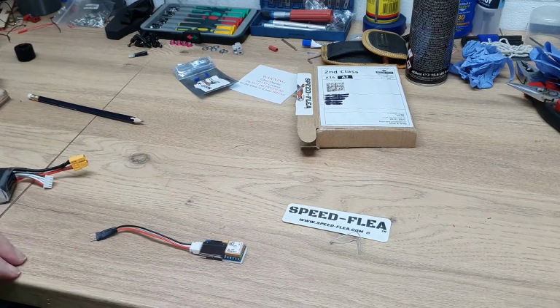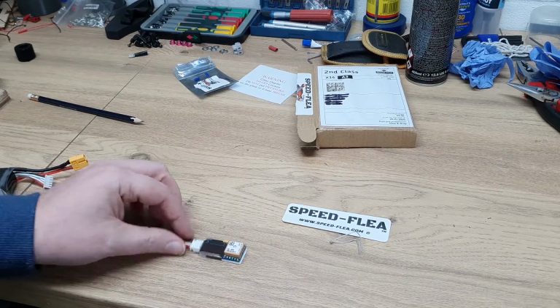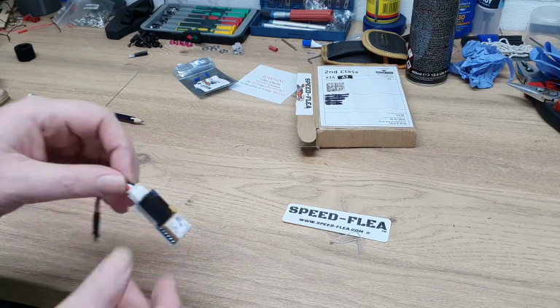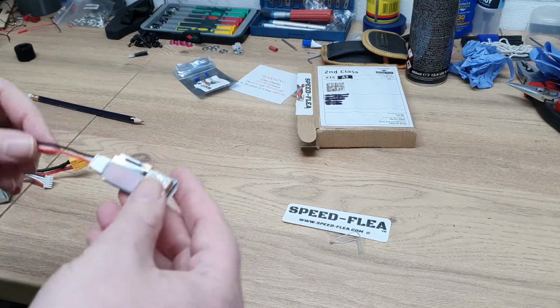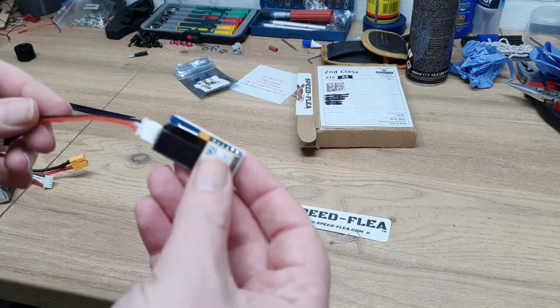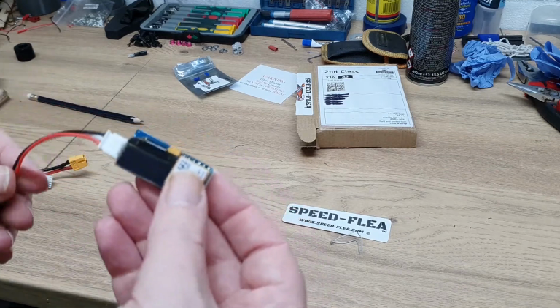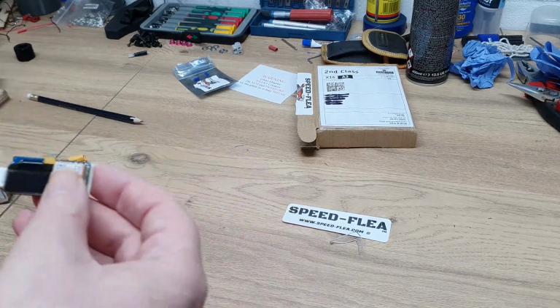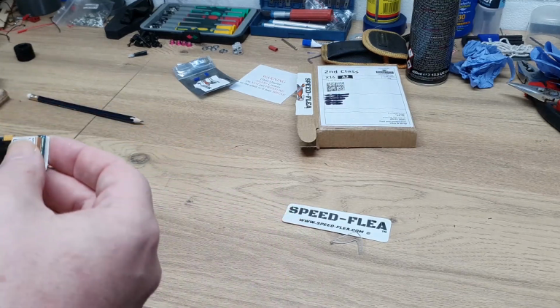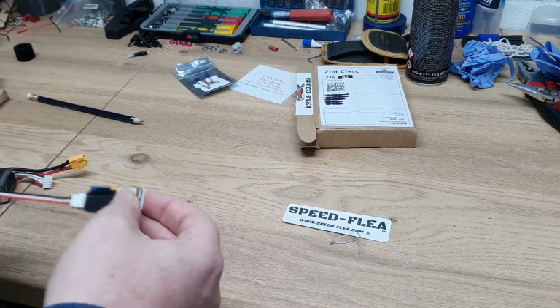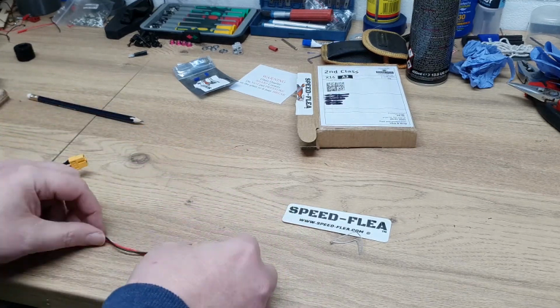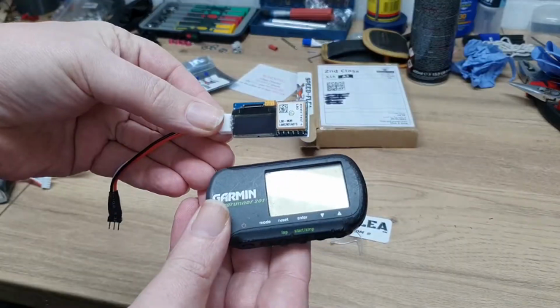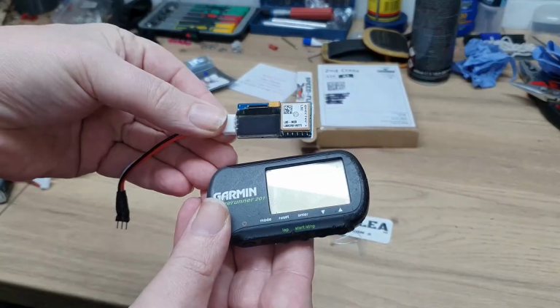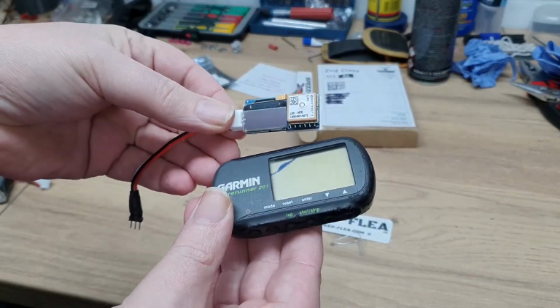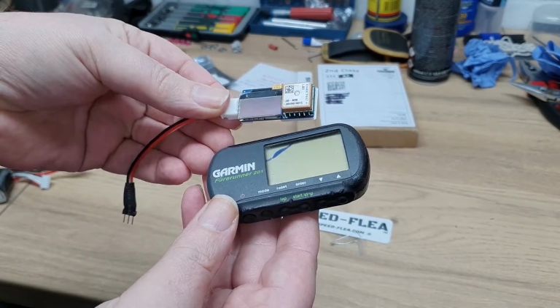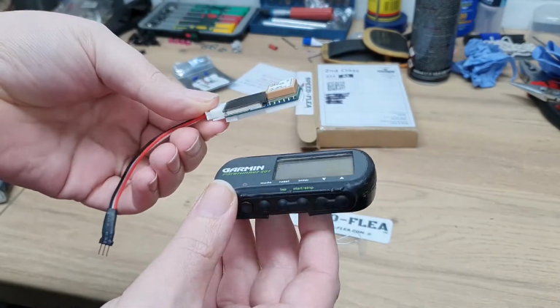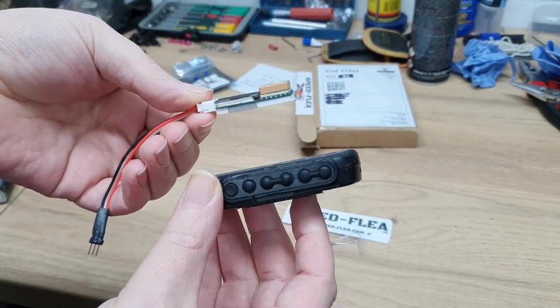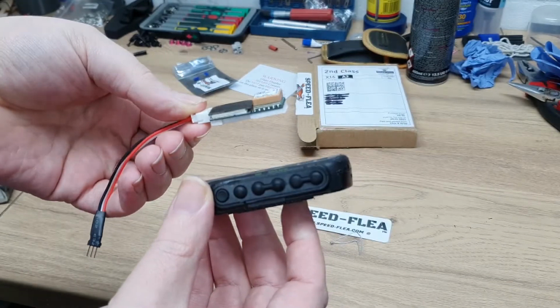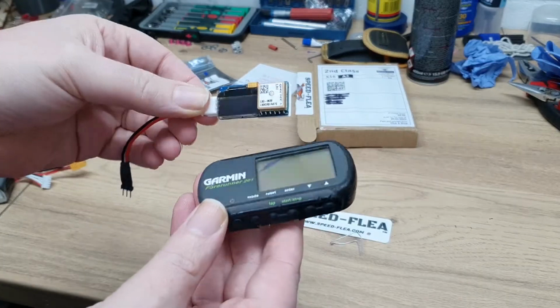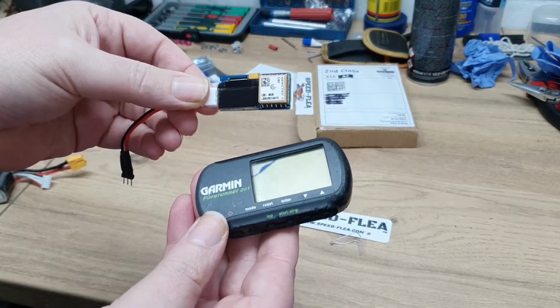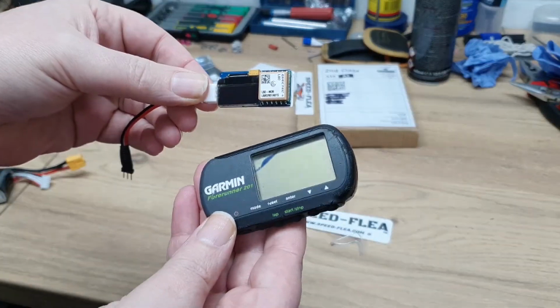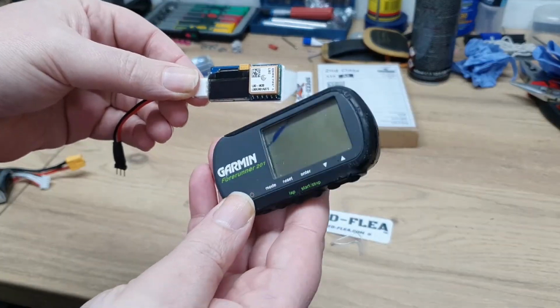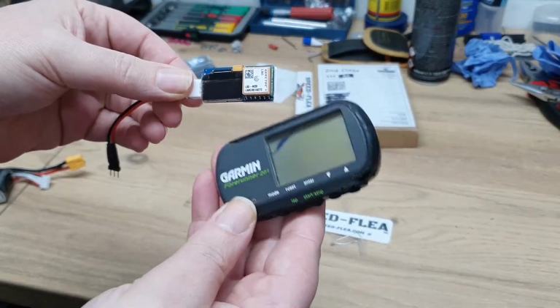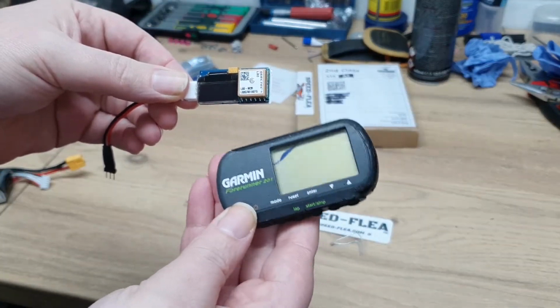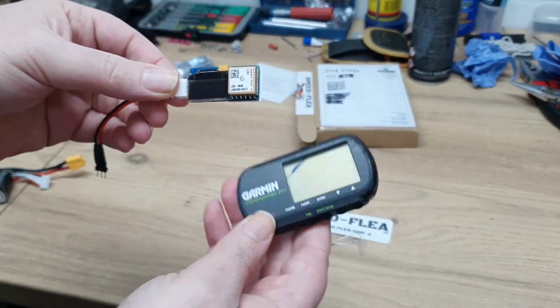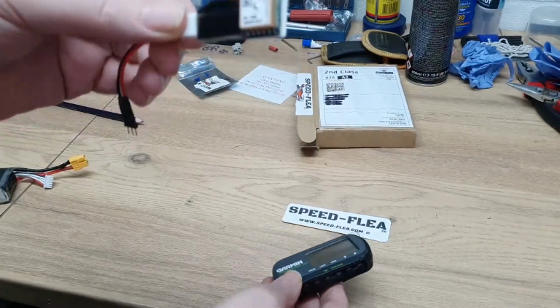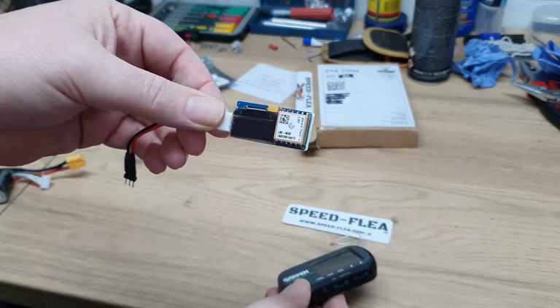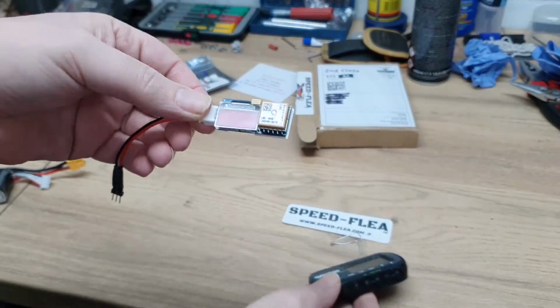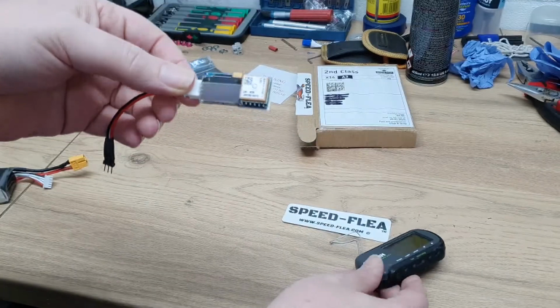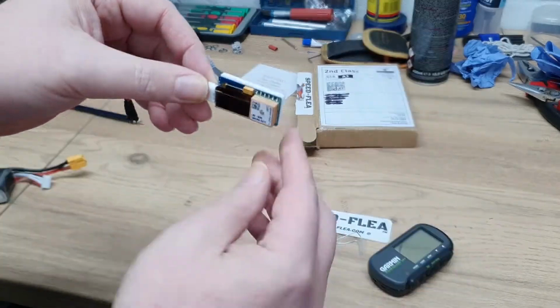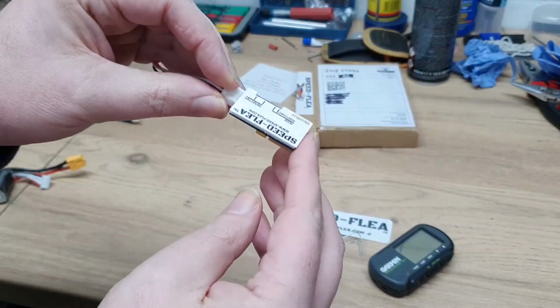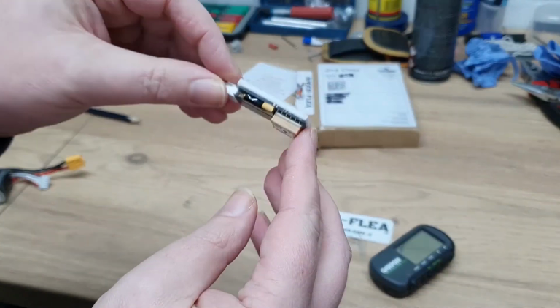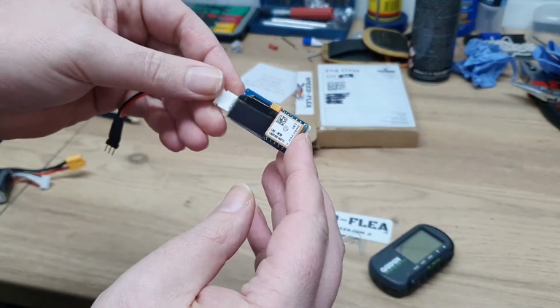It's tiny, so small and light. Look at the size difference compared to my Garmin — and I actually paid more for that second hand than this costs new. It's so cheap you may as well have a couple in your toolbox.